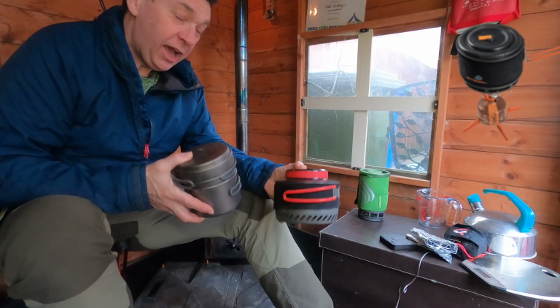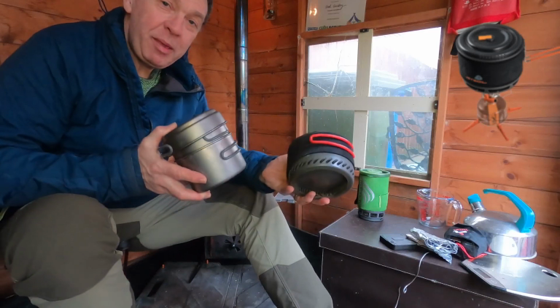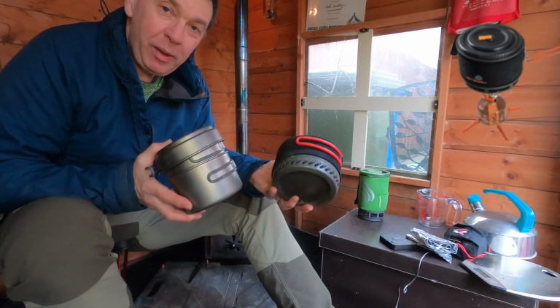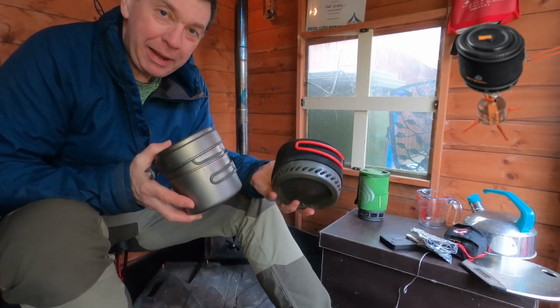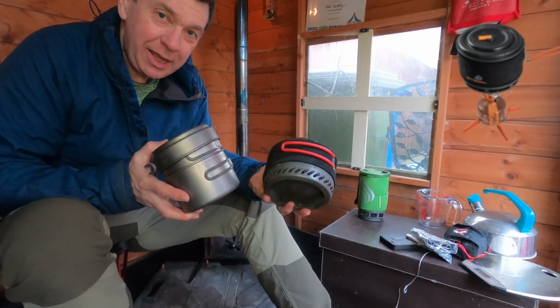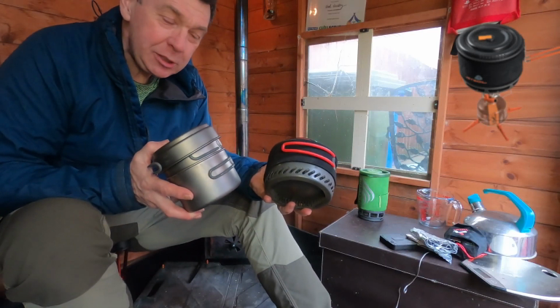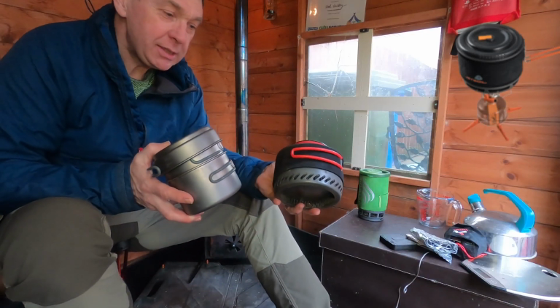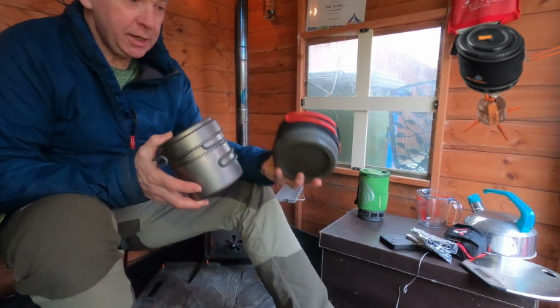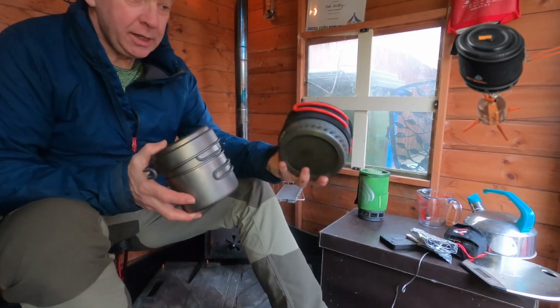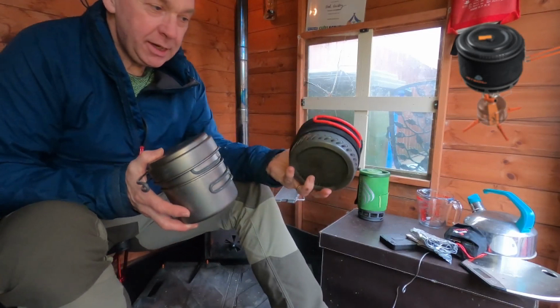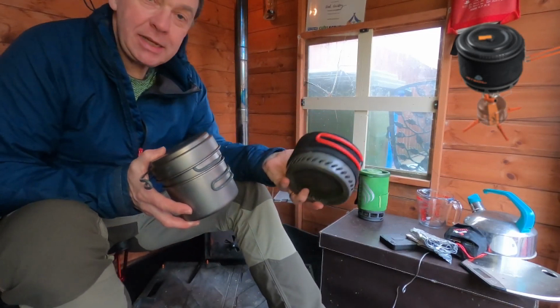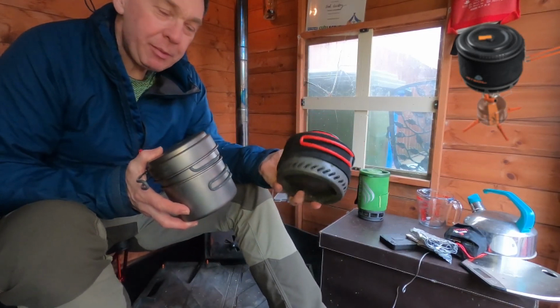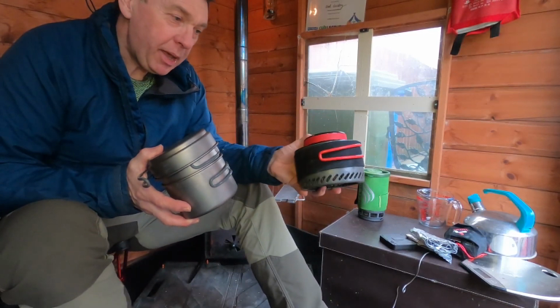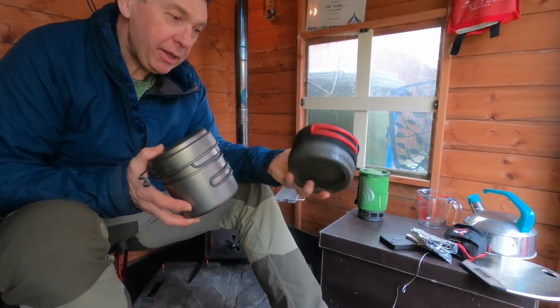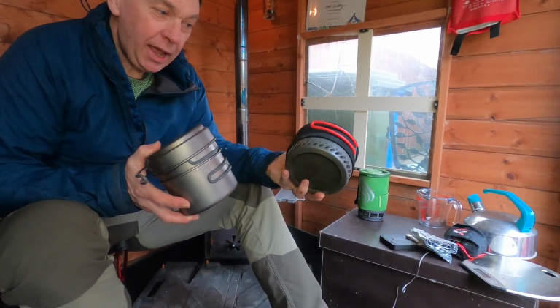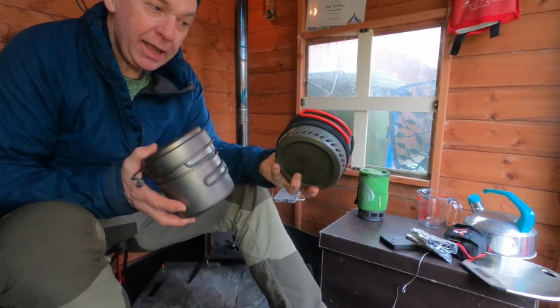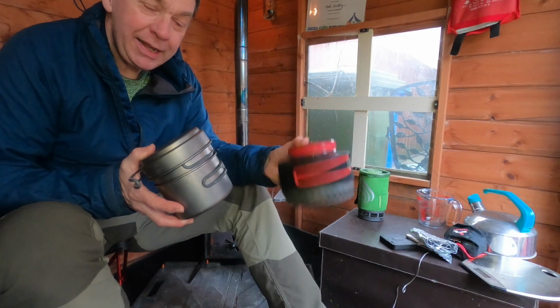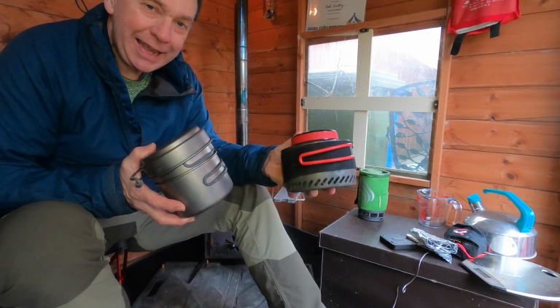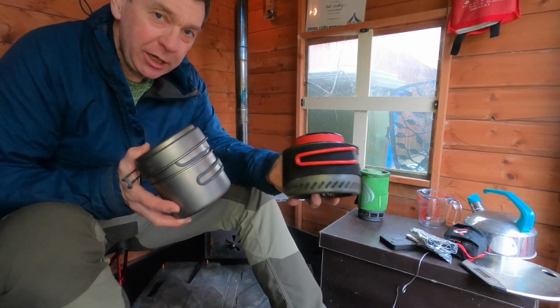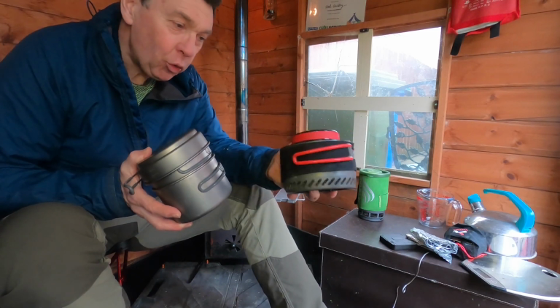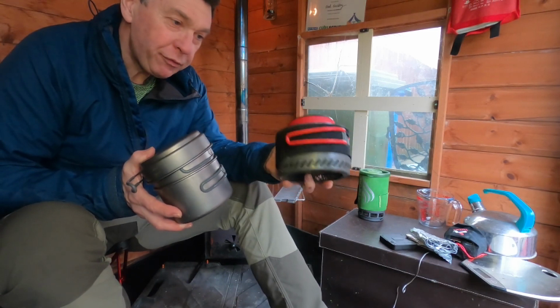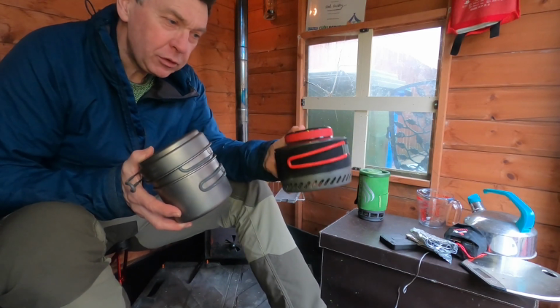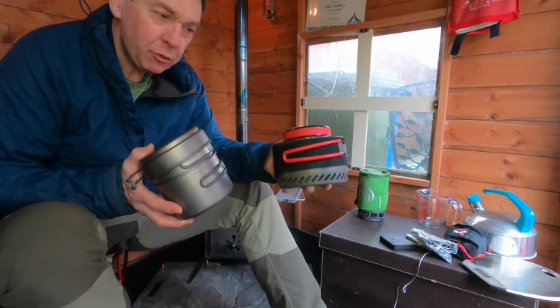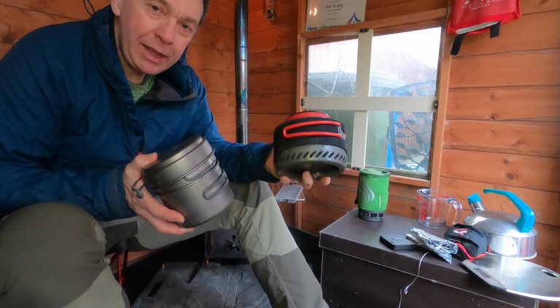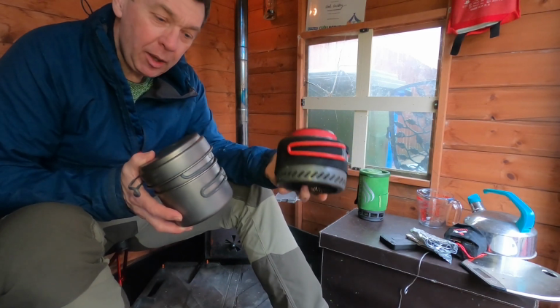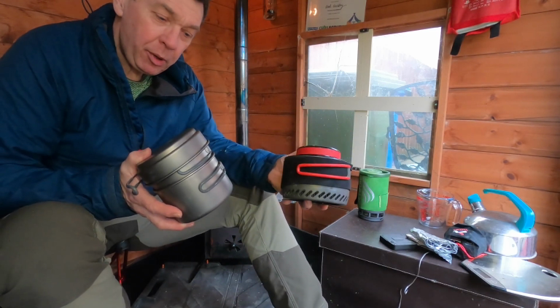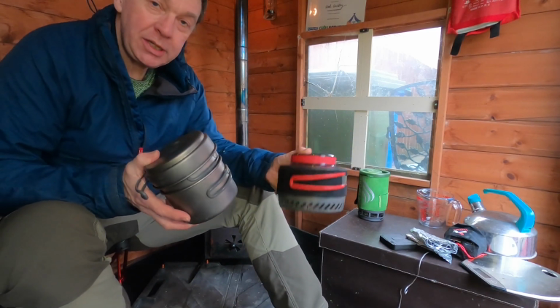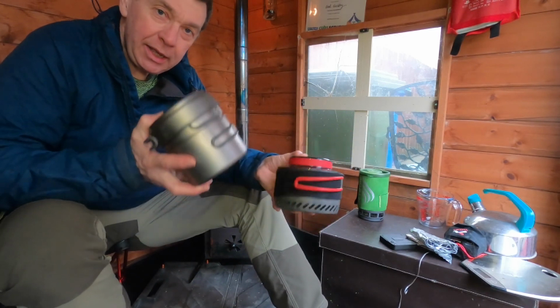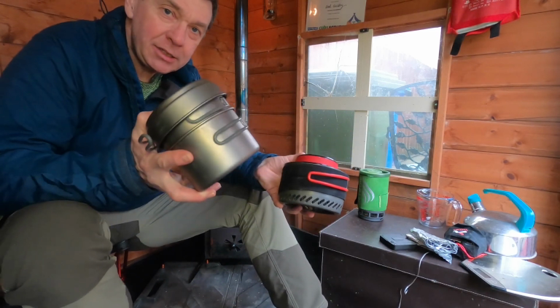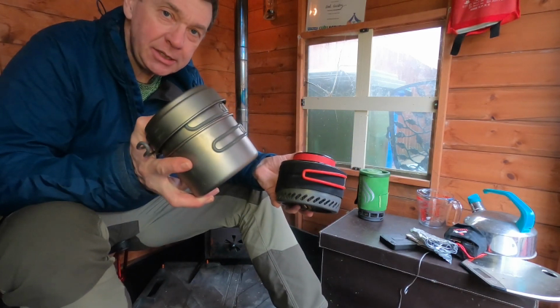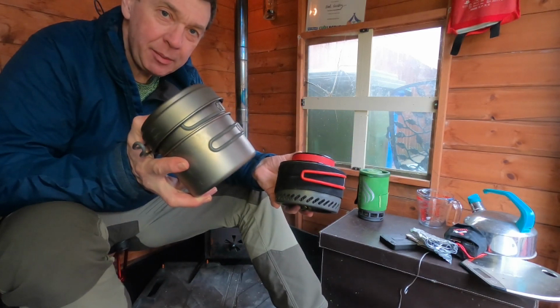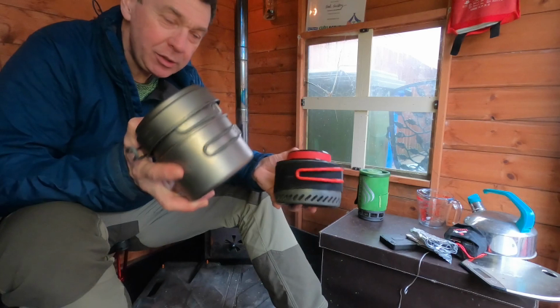Hello people, welcome back to The Camping Shed. Tonight I'm comparing a heat exchanger or flux ring pot against a titanium pot.